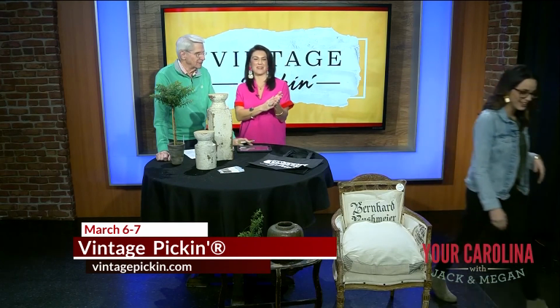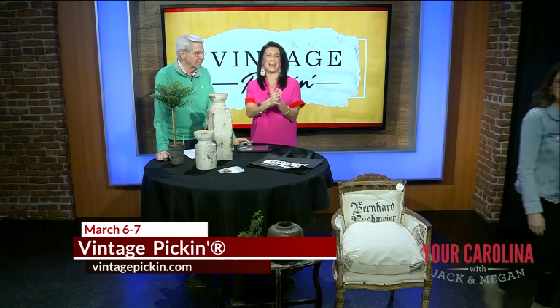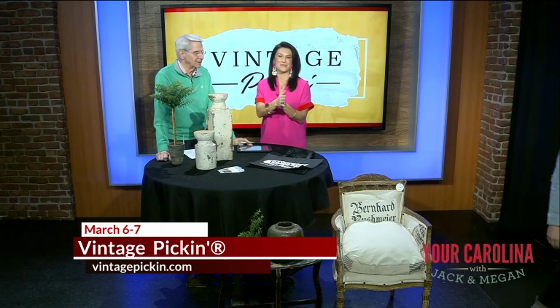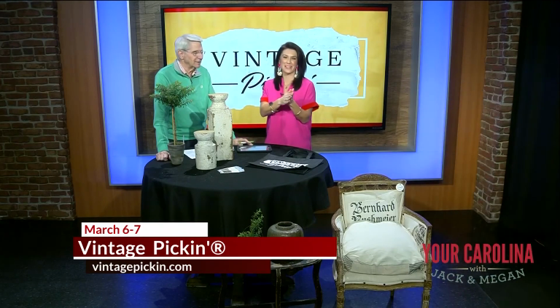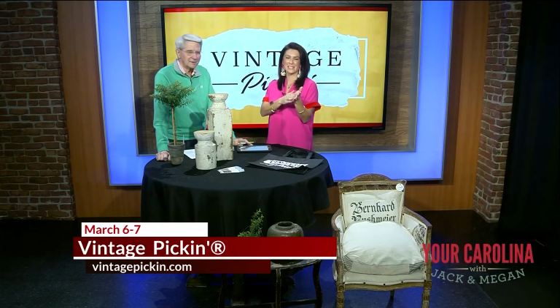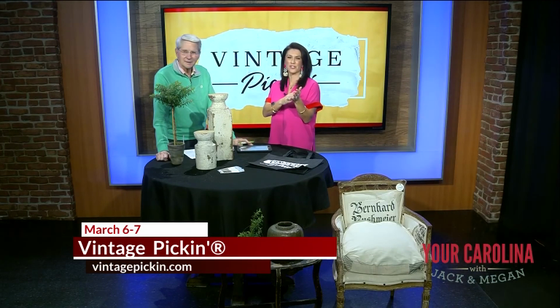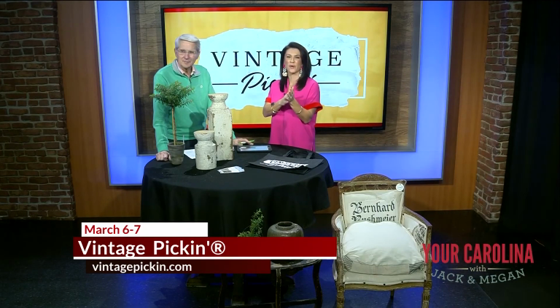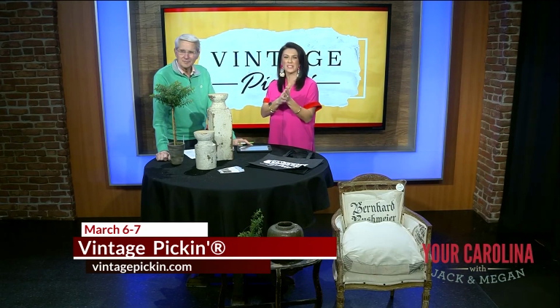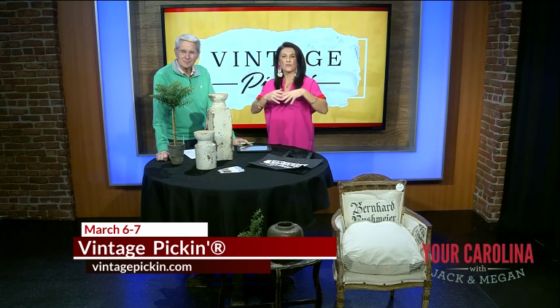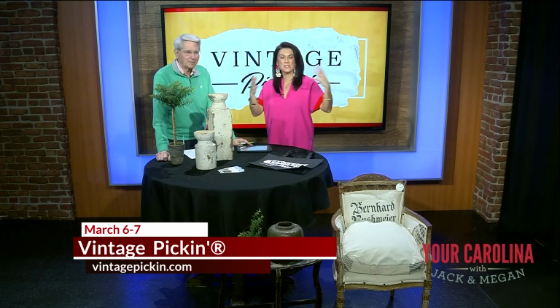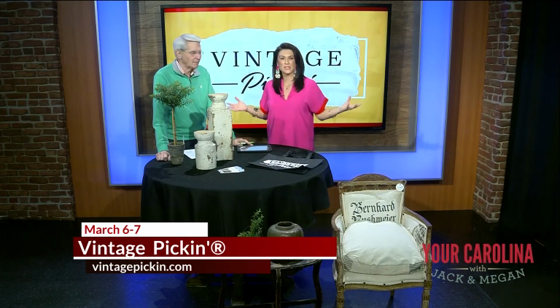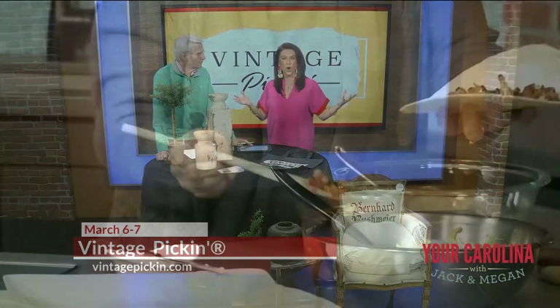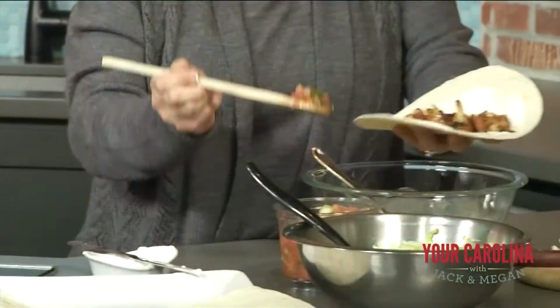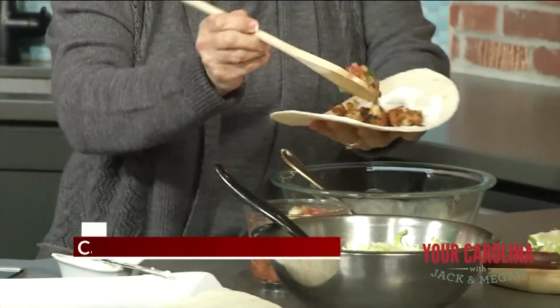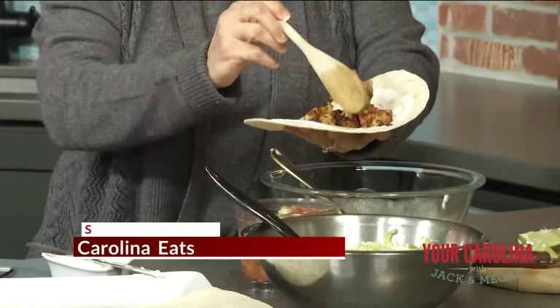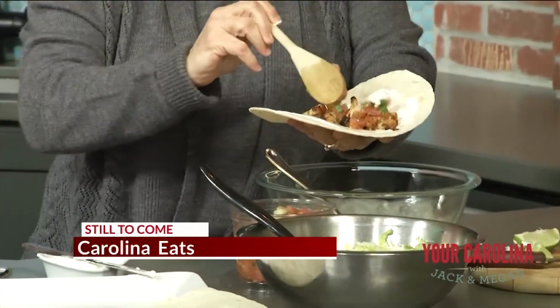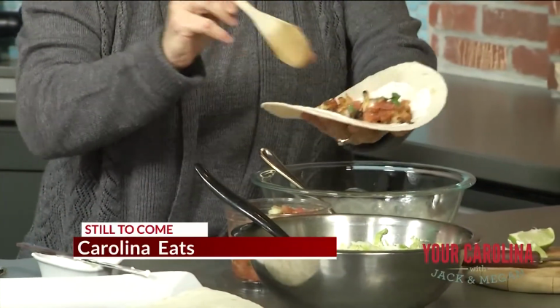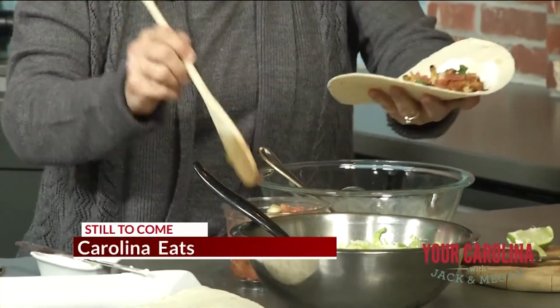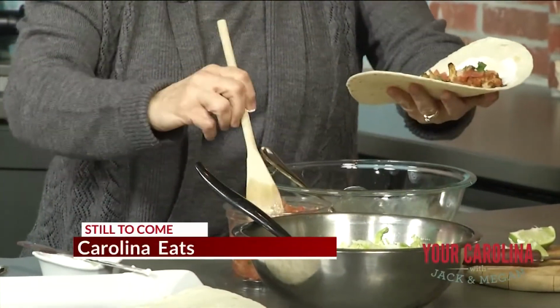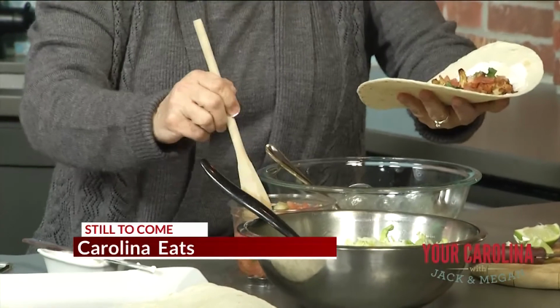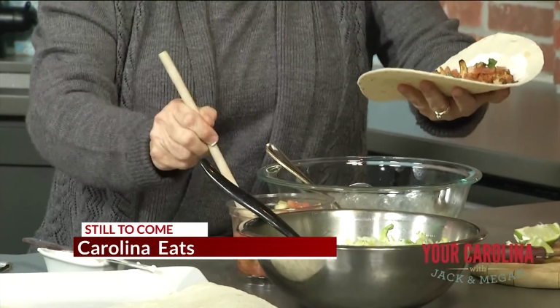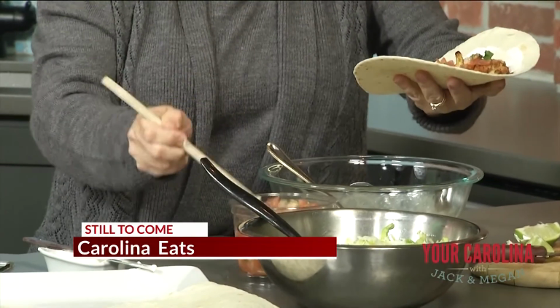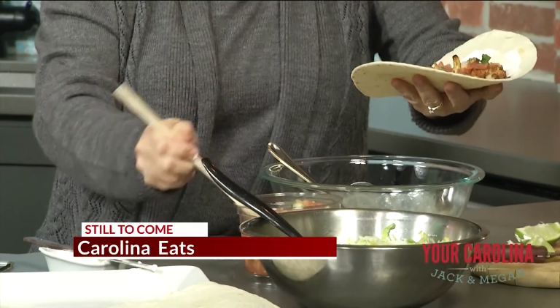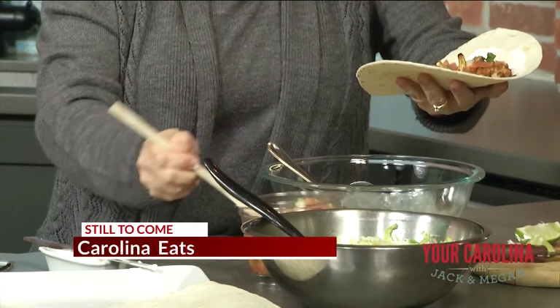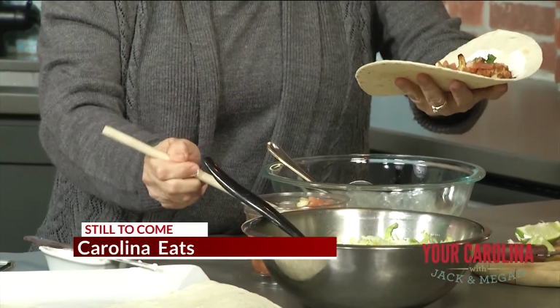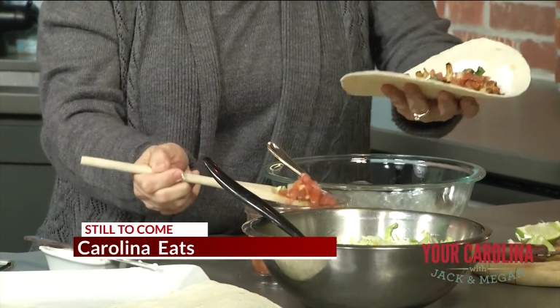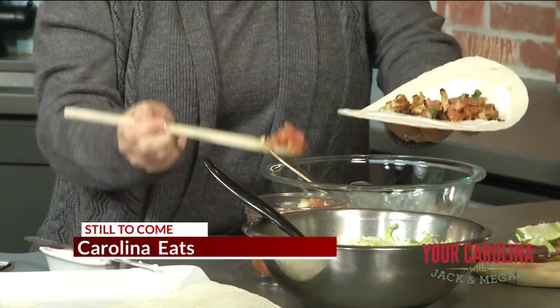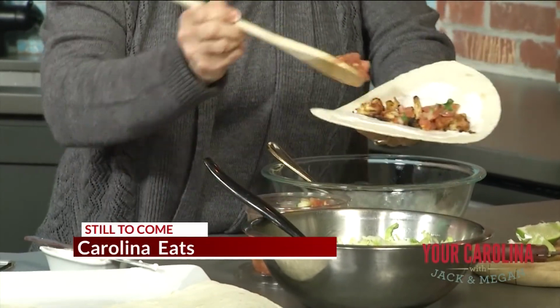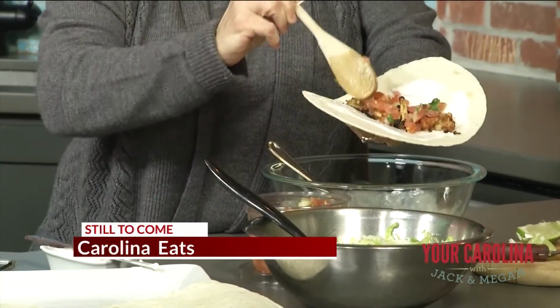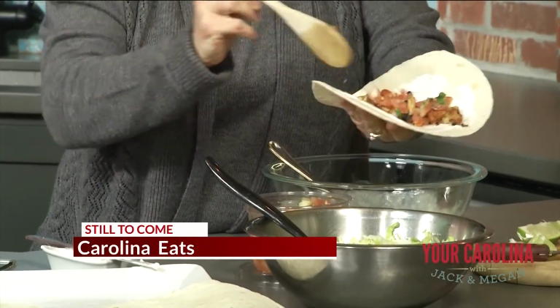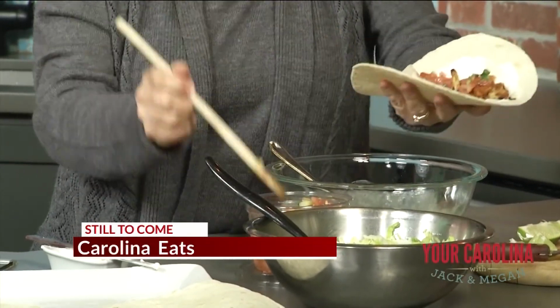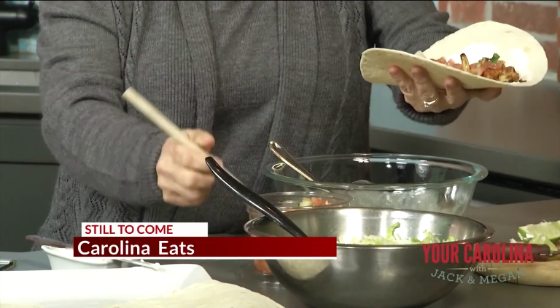Coming up next, Marcus has been showing us recipes all week for Carolina Eats, sponsored of course by Ingles. He's going back in the kitchen with another one when we come back.